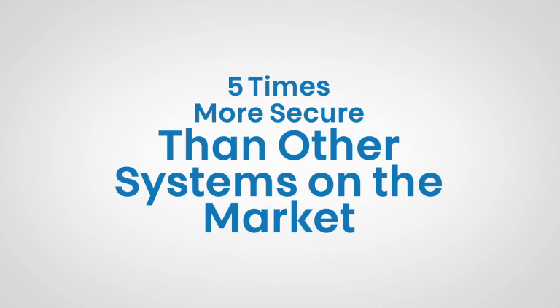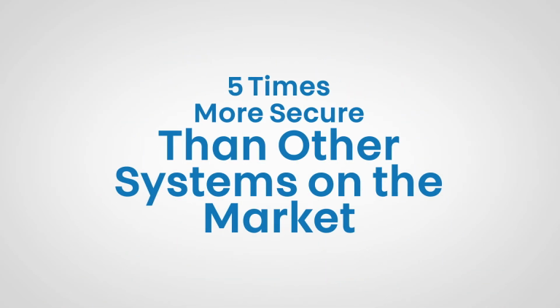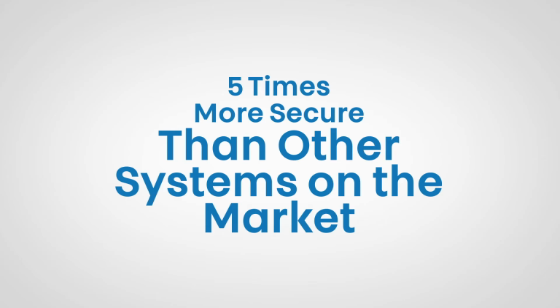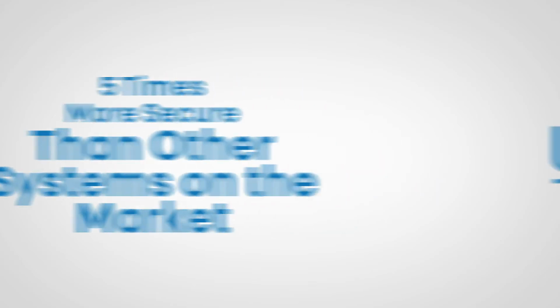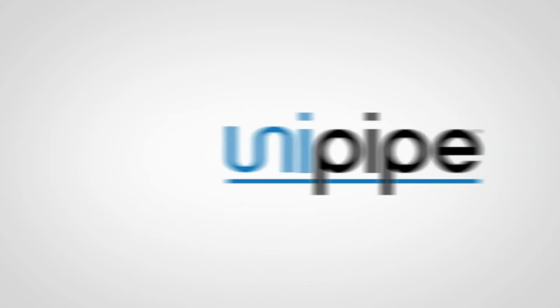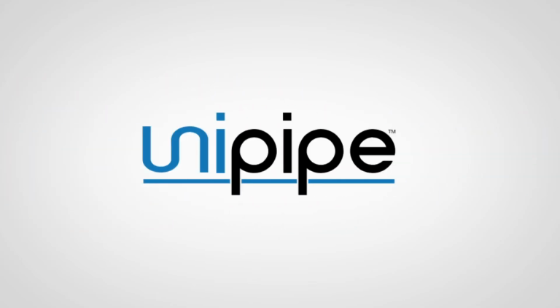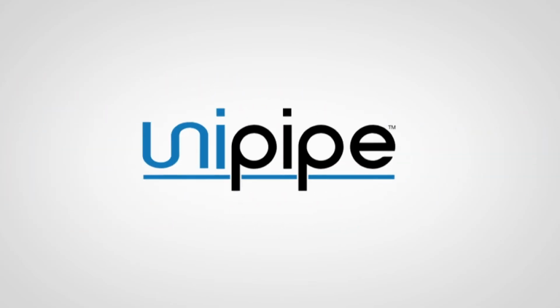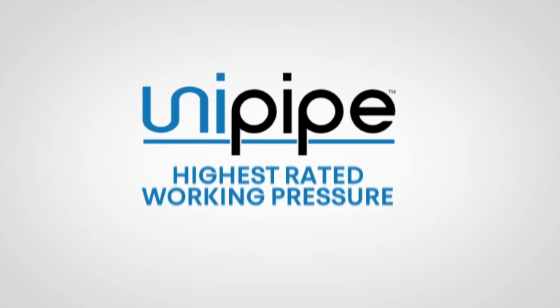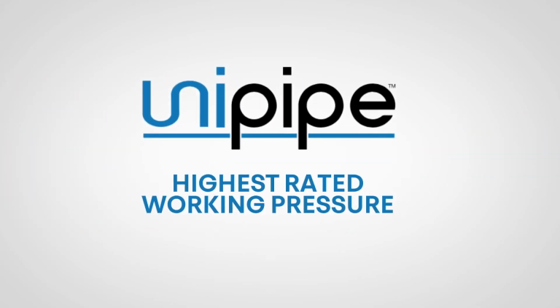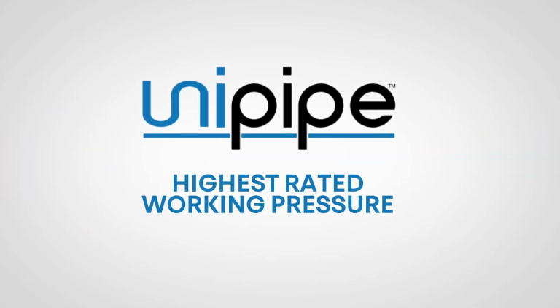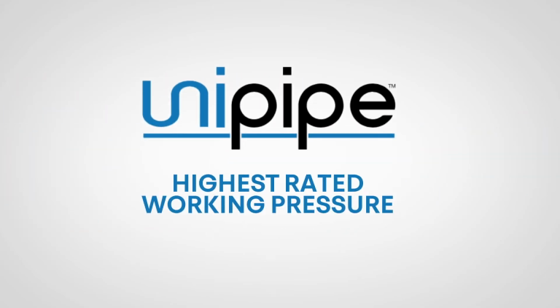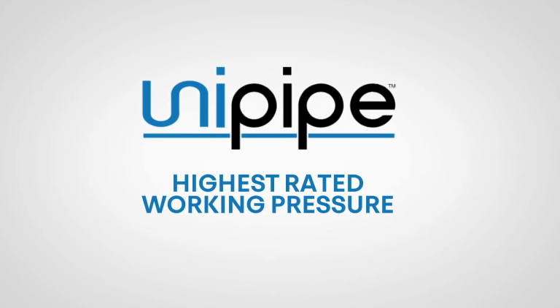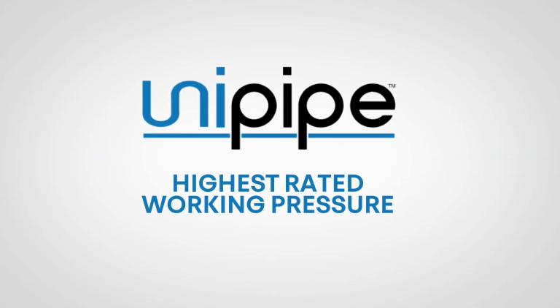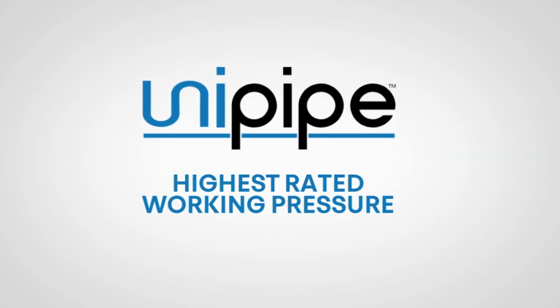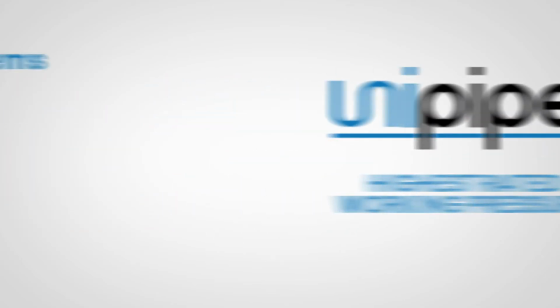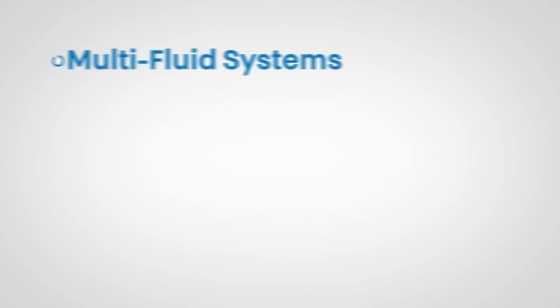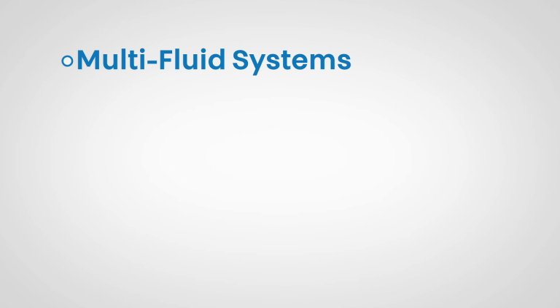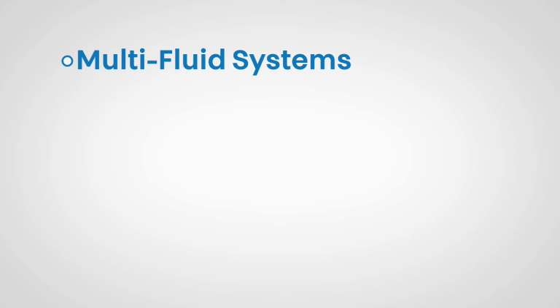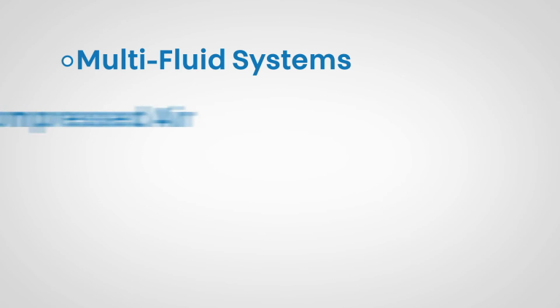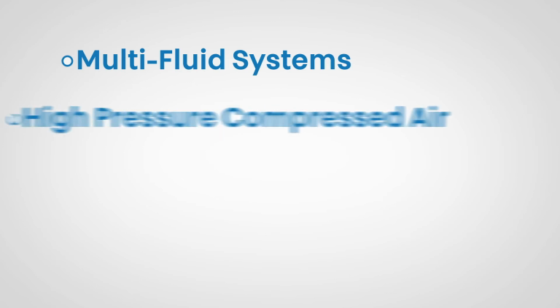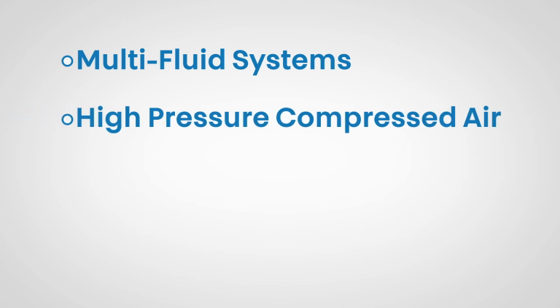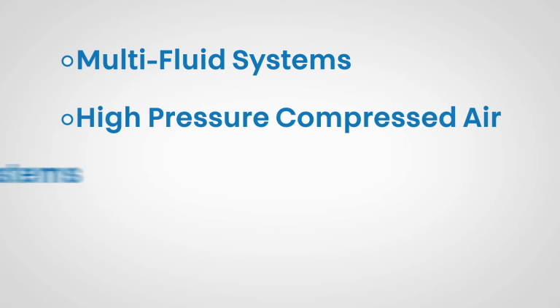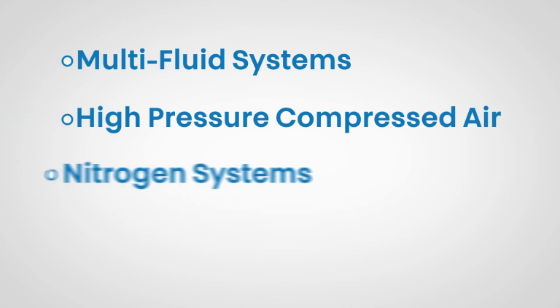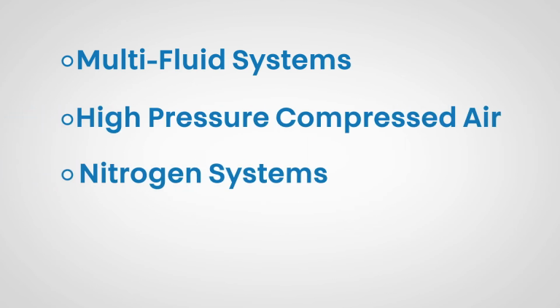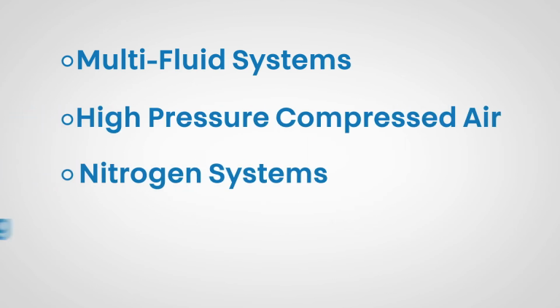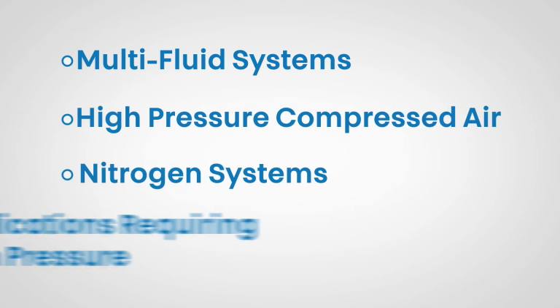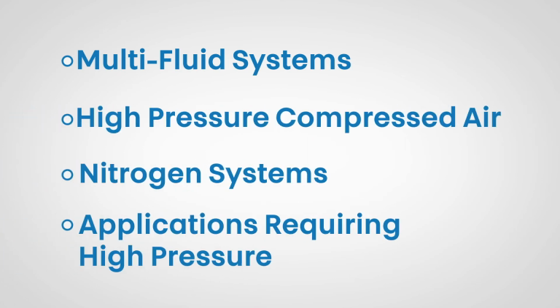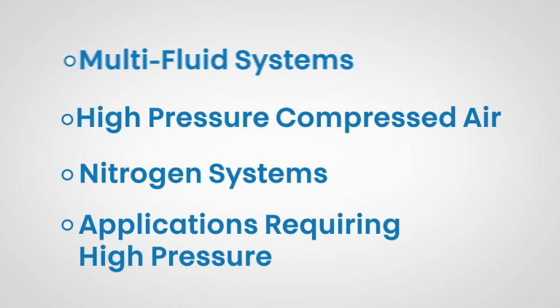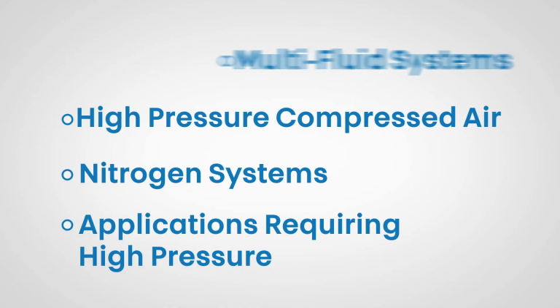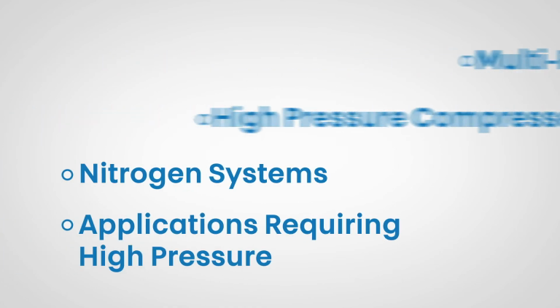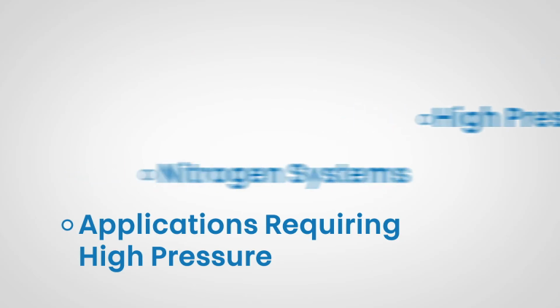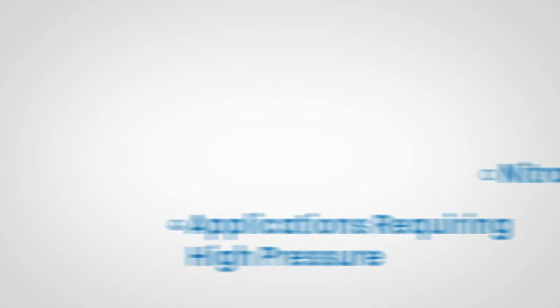UniPipe has the highest rated working pressure. This serves a wider range of applications including multi-fluid systems, high pressure compressed air and nitrogen systems up to 1015 psi.